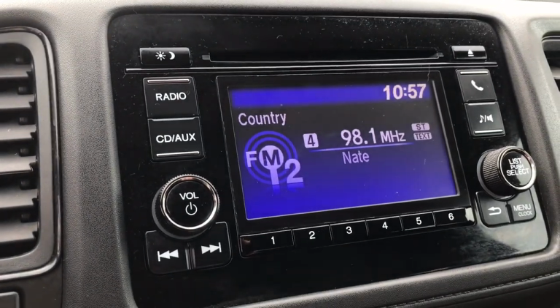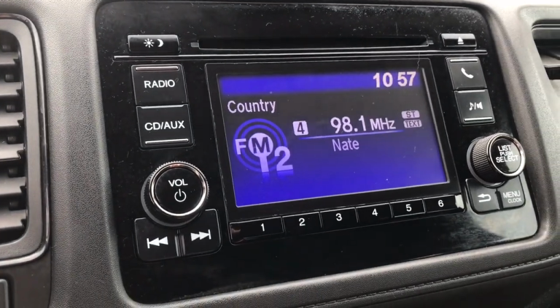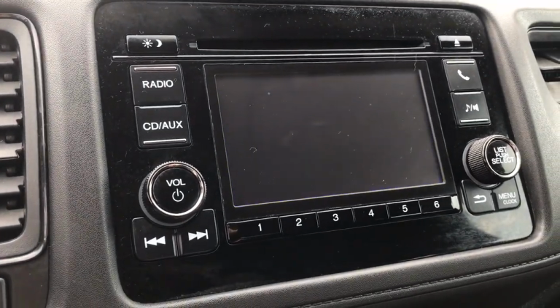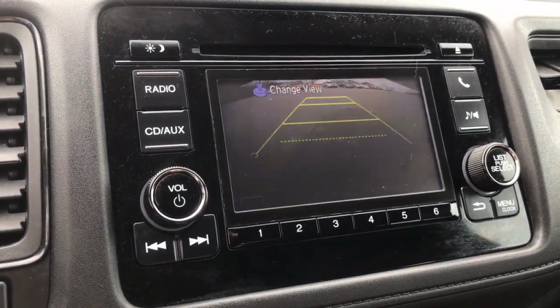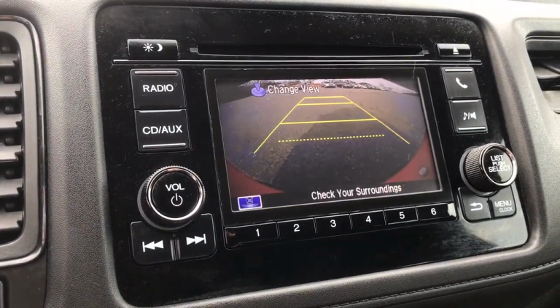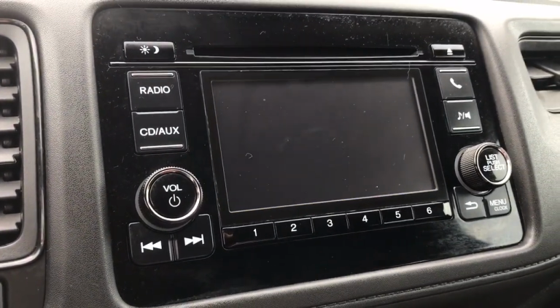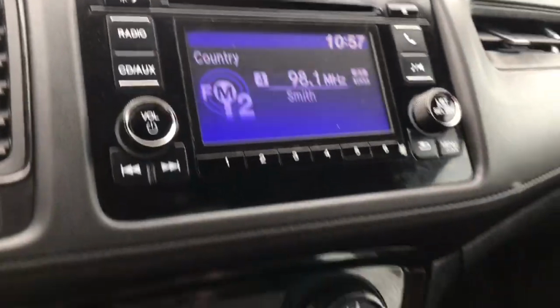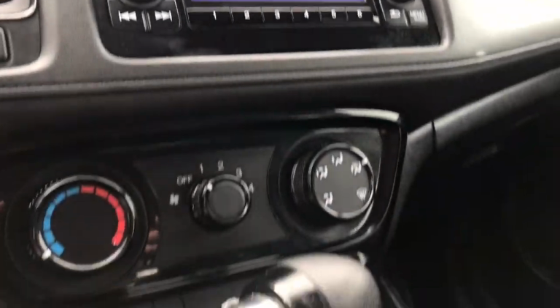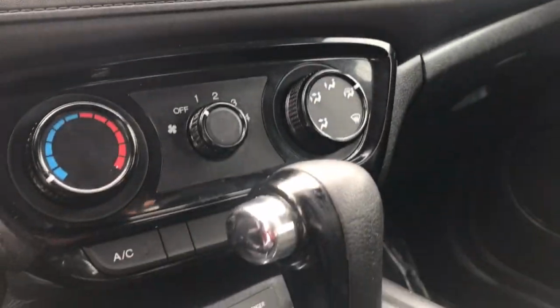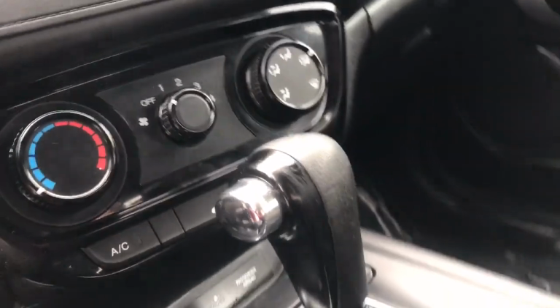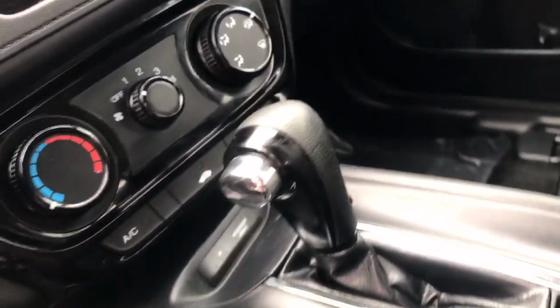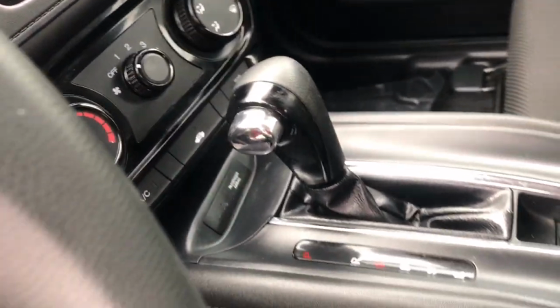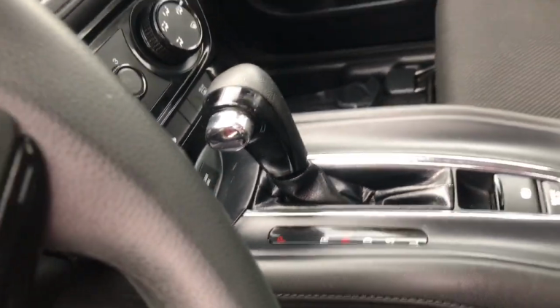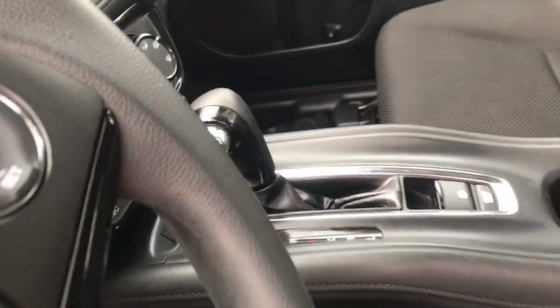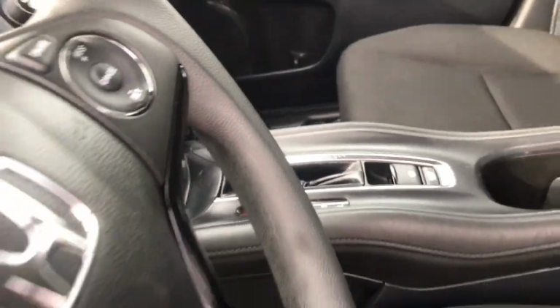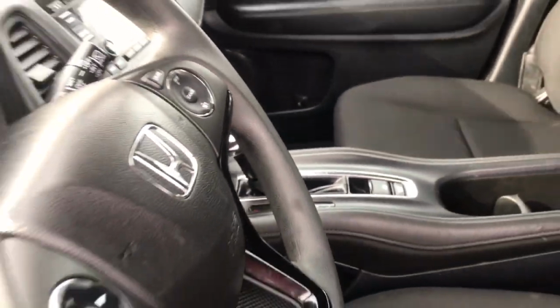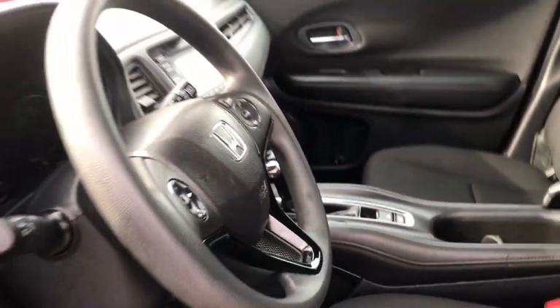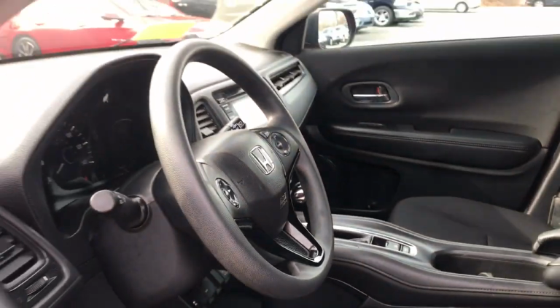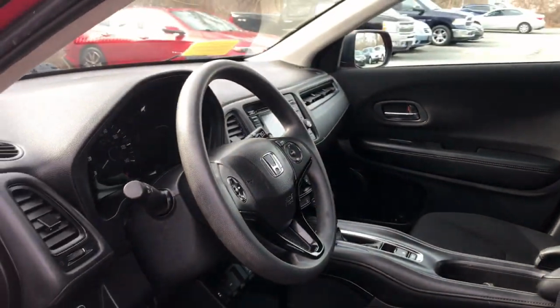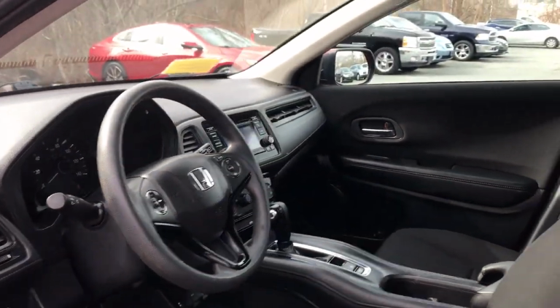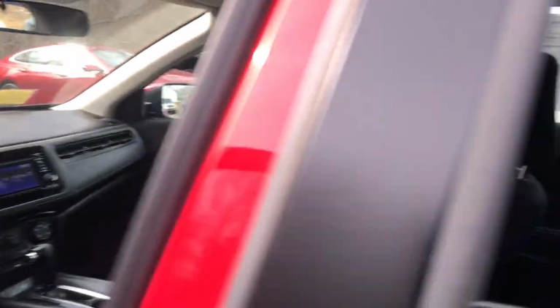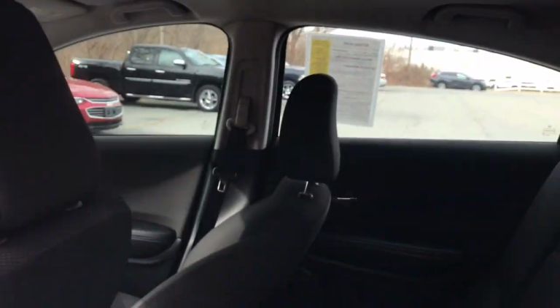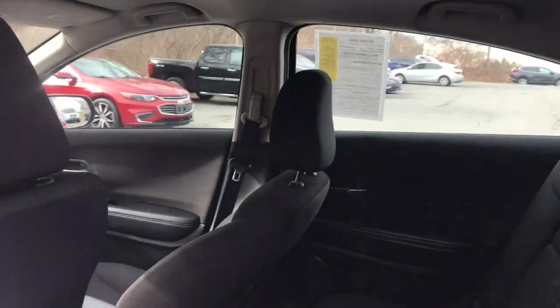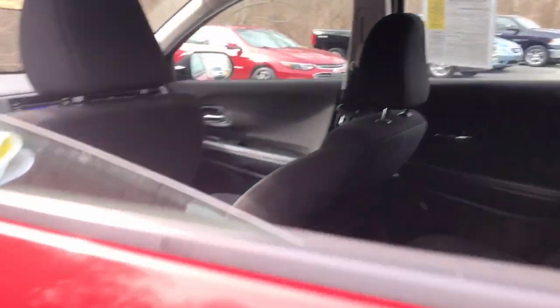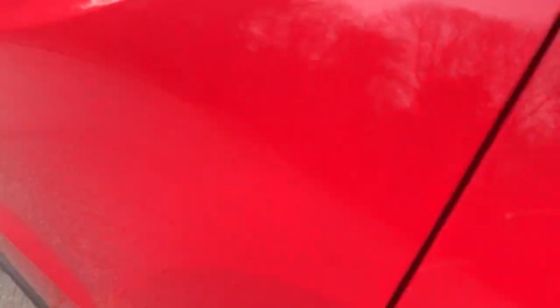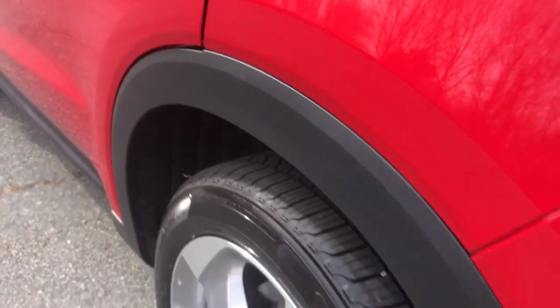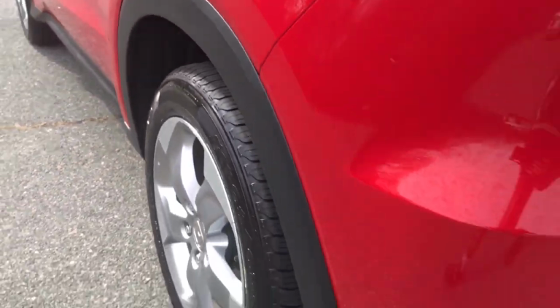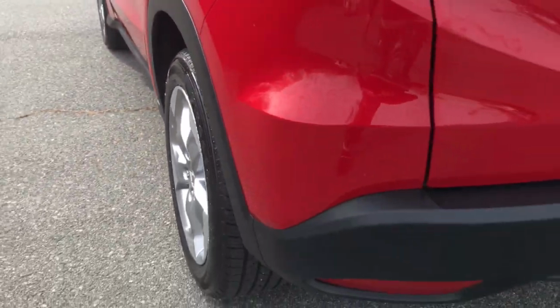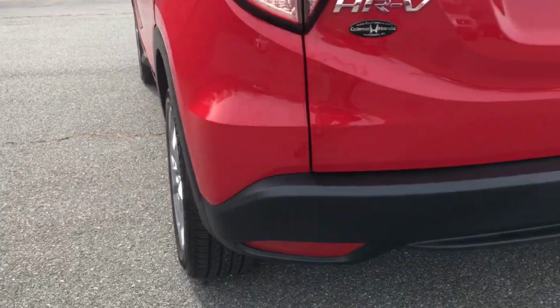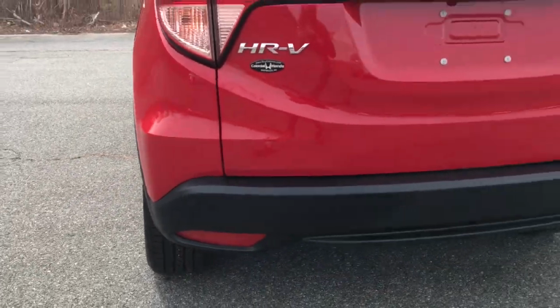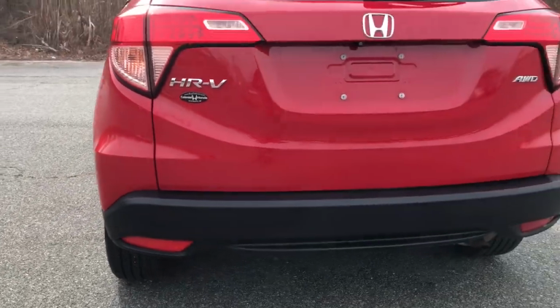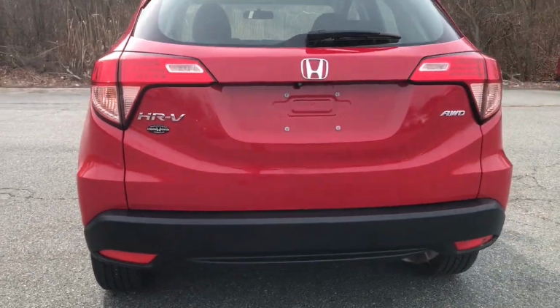This practical, comfortable mini-crossover was designed with your active lifestyle in mind. The following are some of this vehicle's highlighted options: keyless entry,